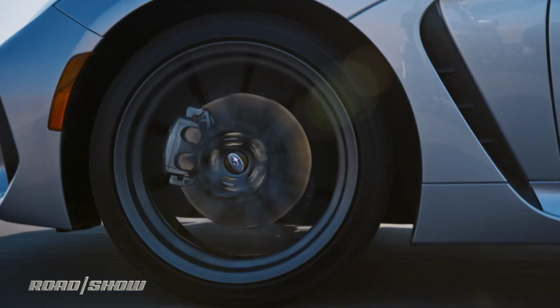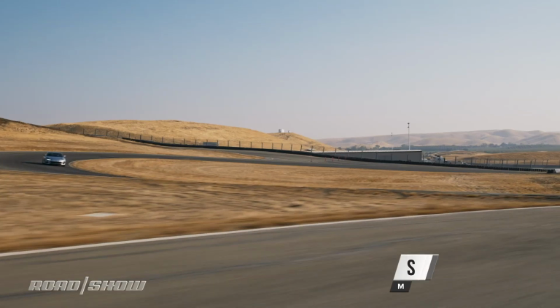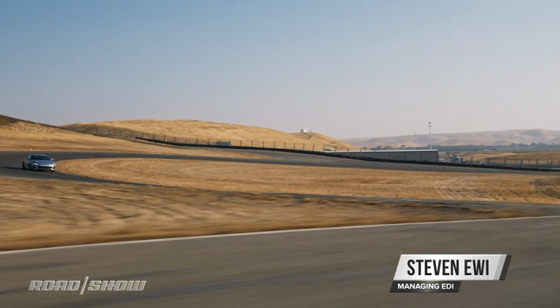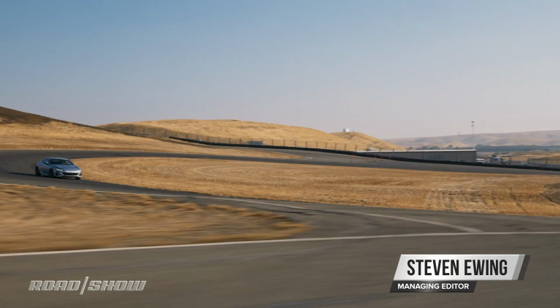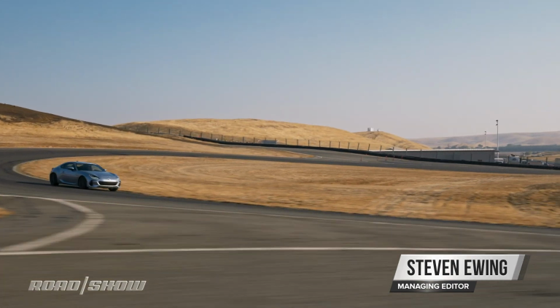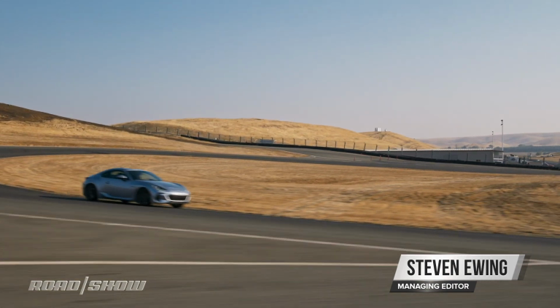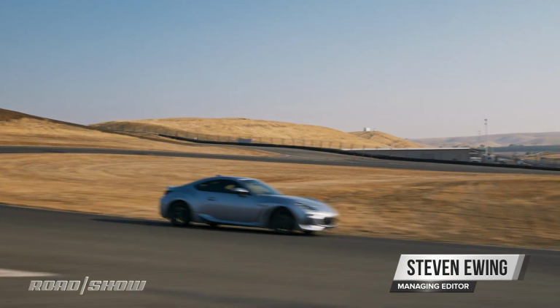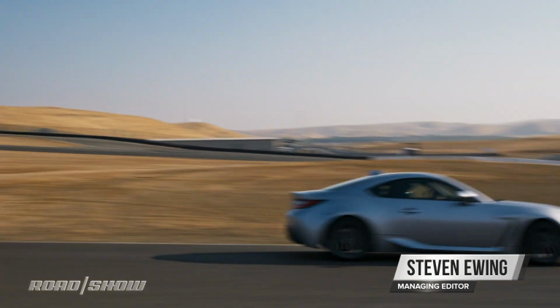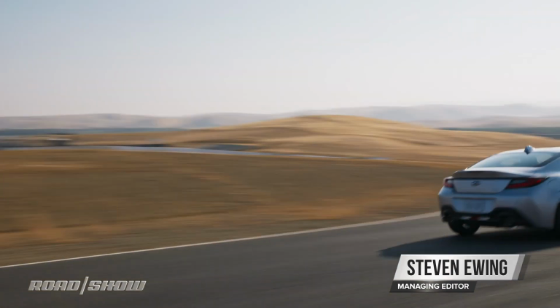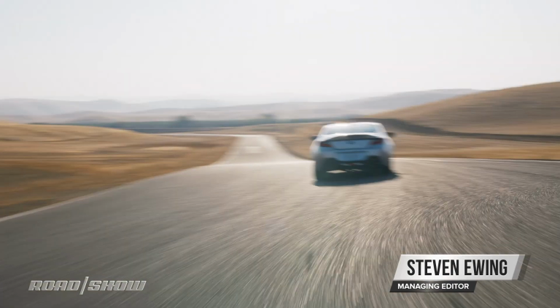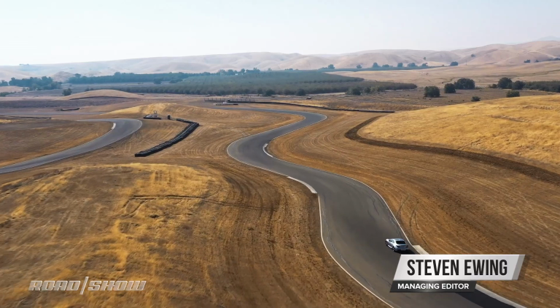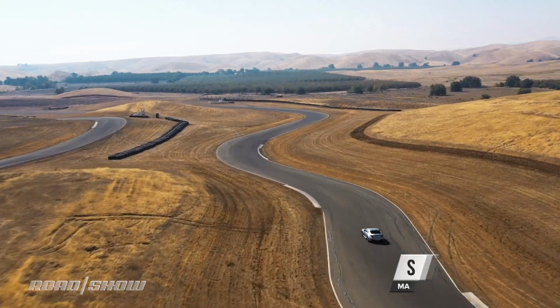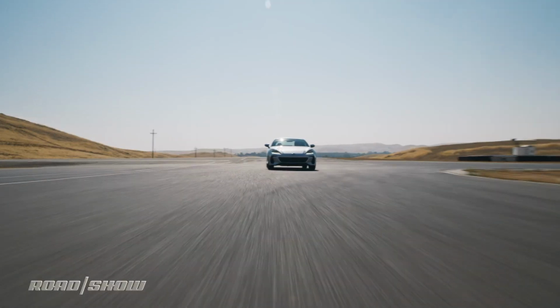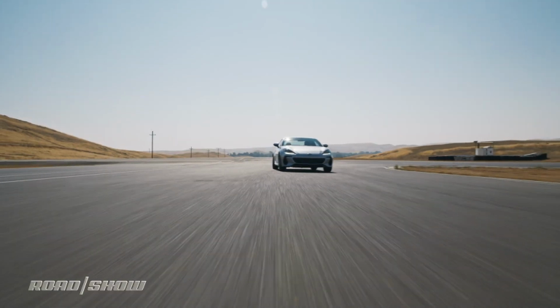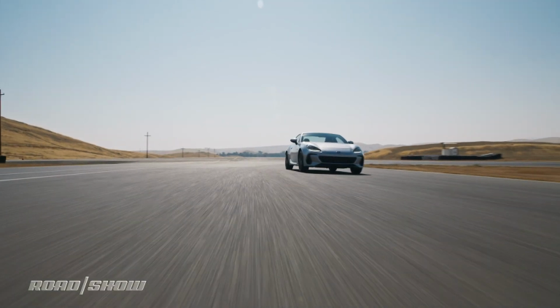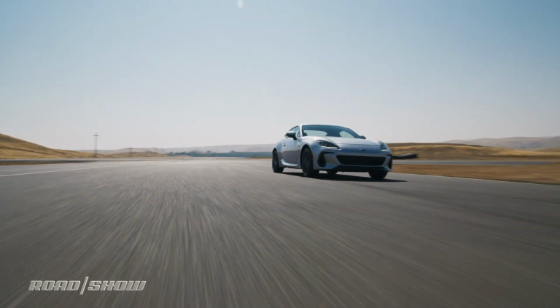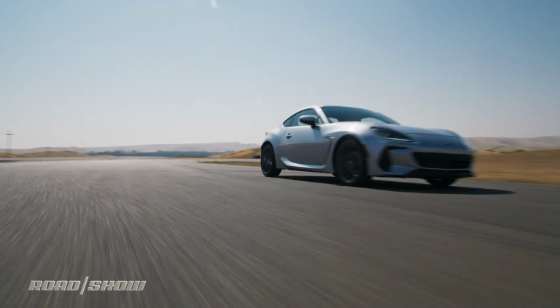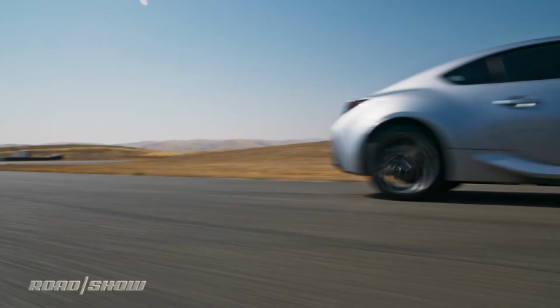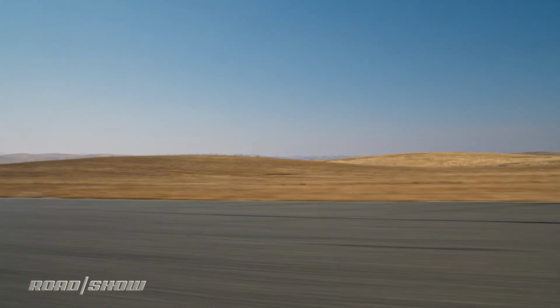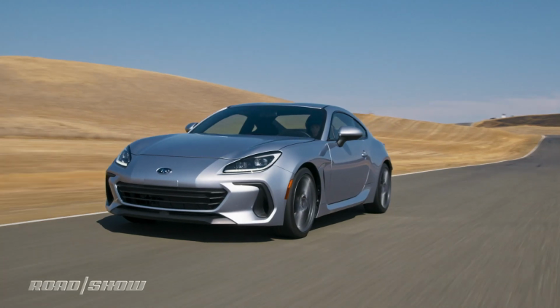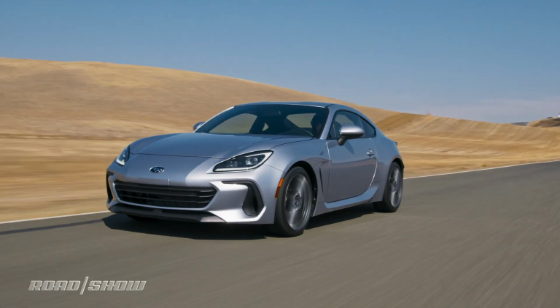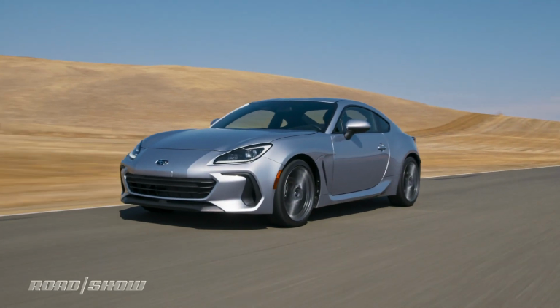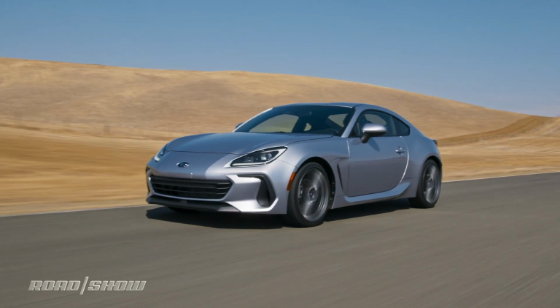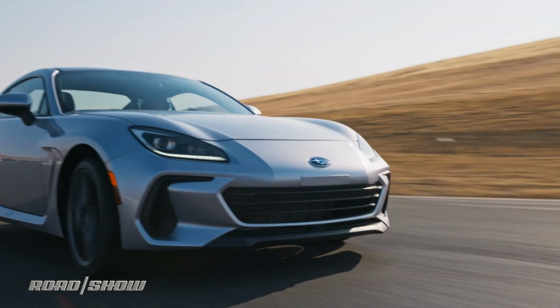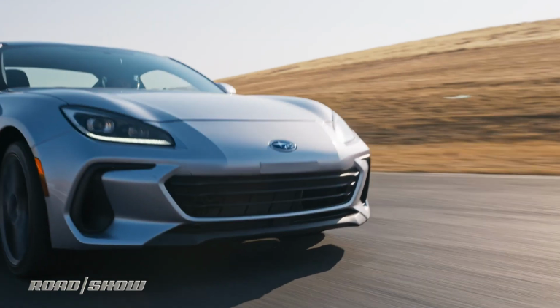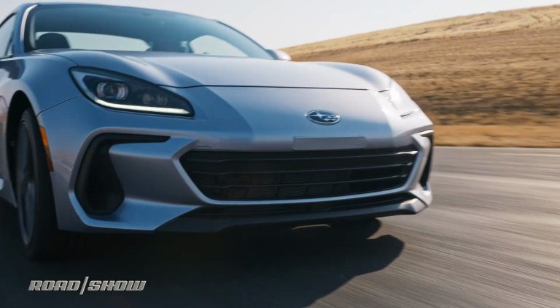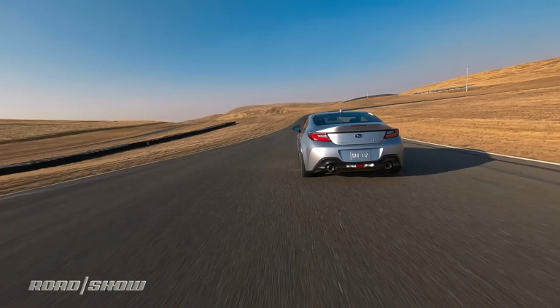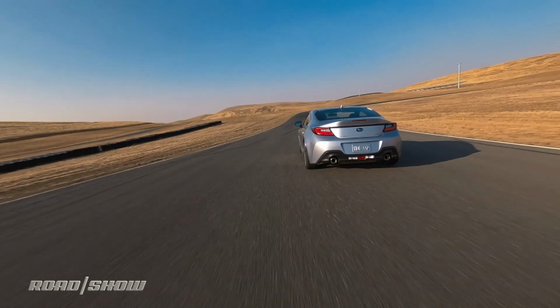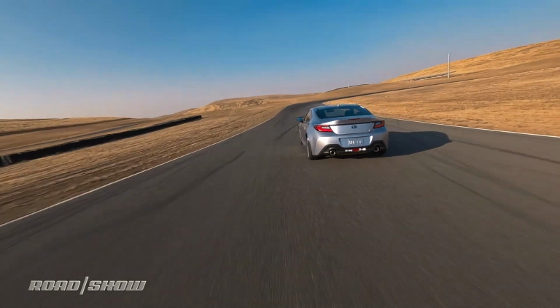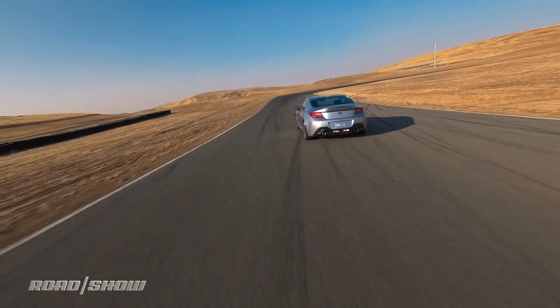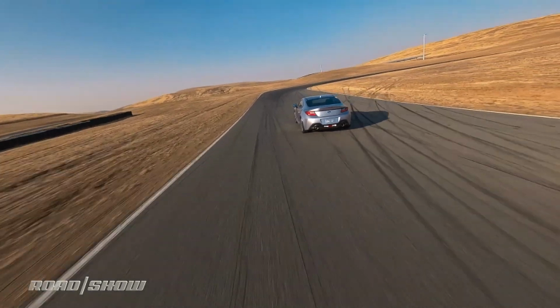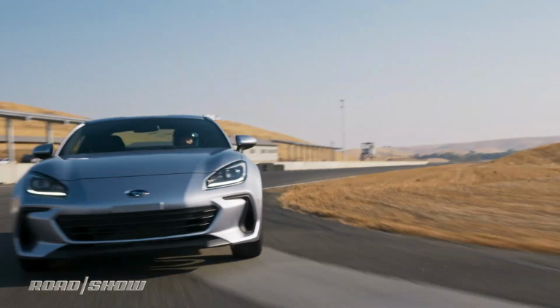The 2022 Subaru BRZ is here, and the best thing about it isn't what has changed, it's what hasn't. The new BRZ is the same lightweight sports coupe we know and love, but it's got a little more style, a little more tech, and even a little more power.